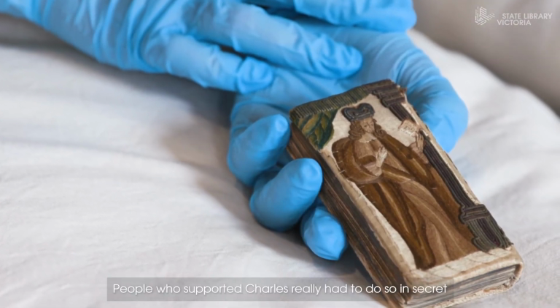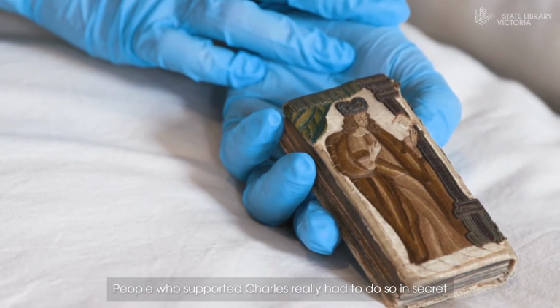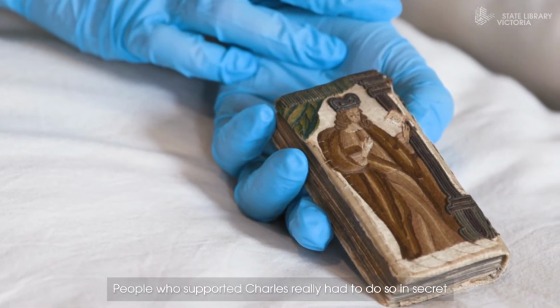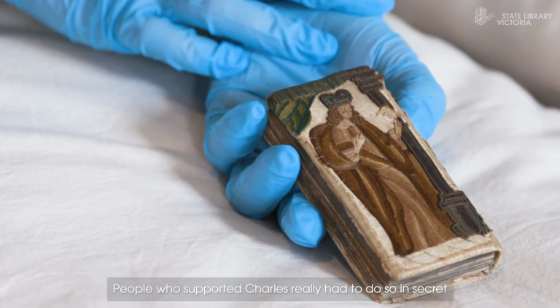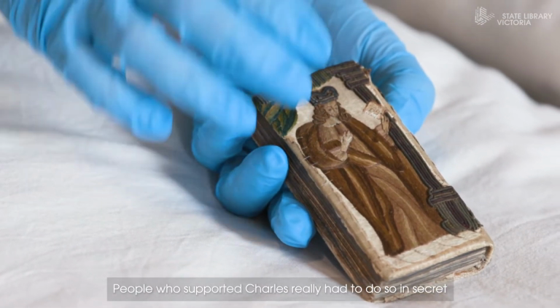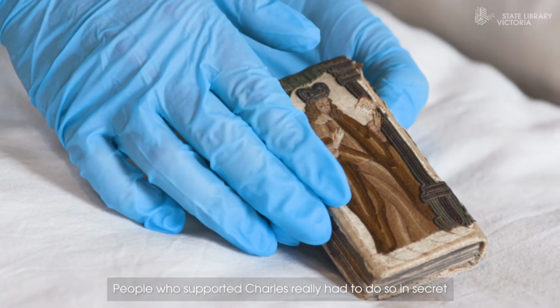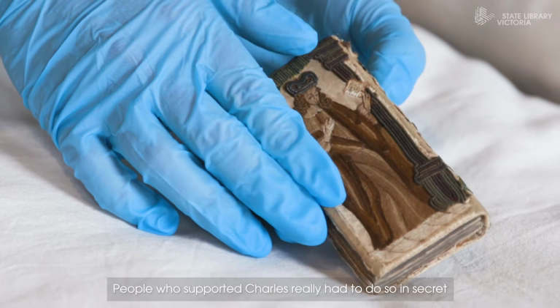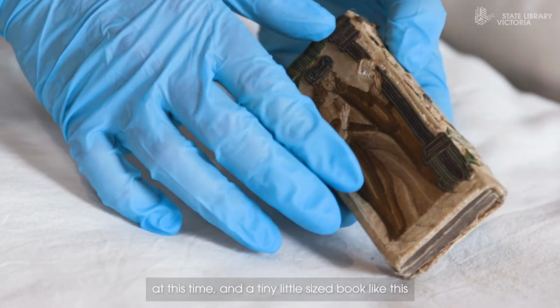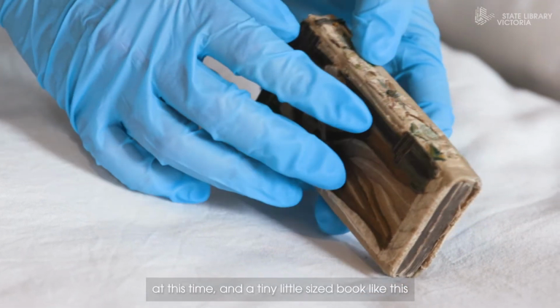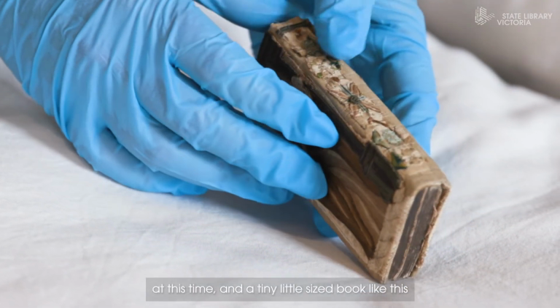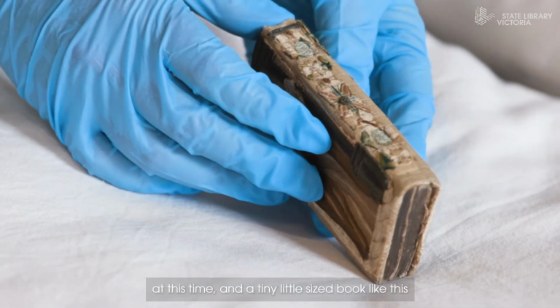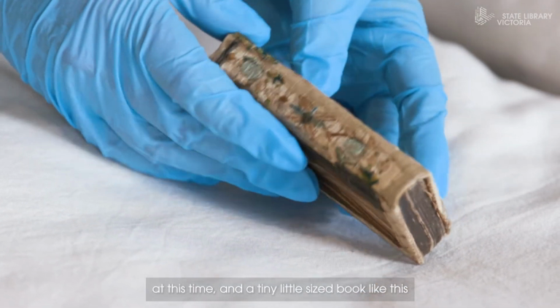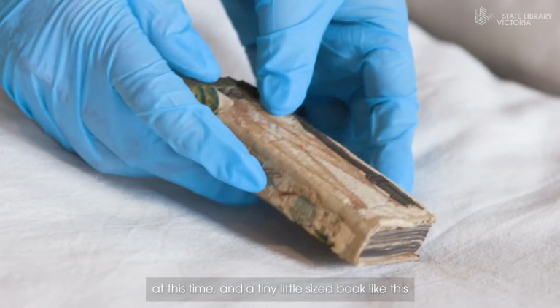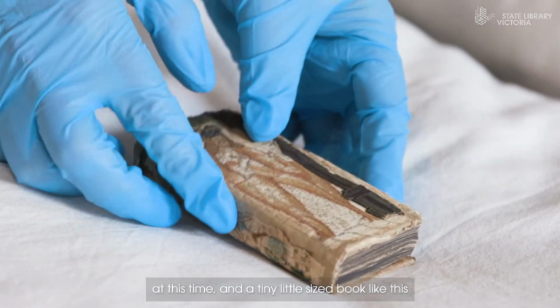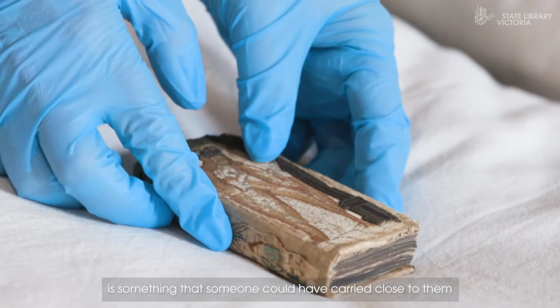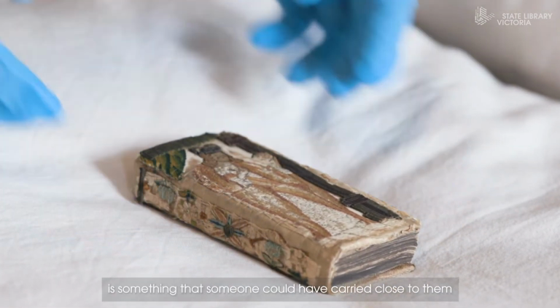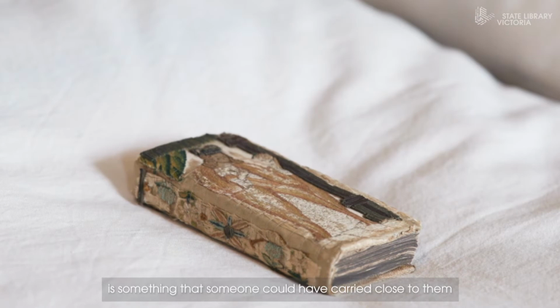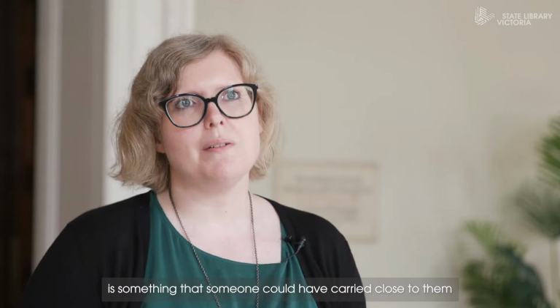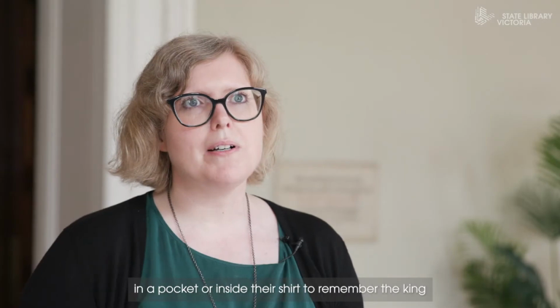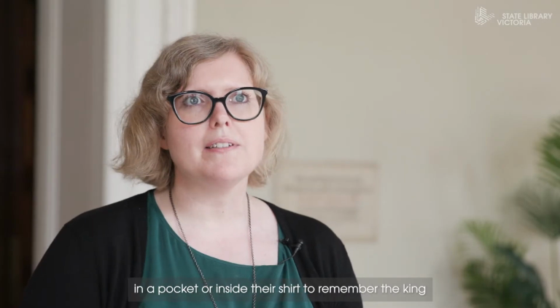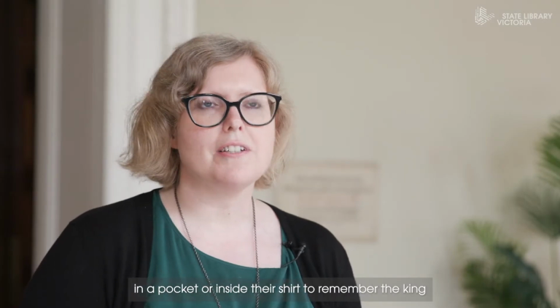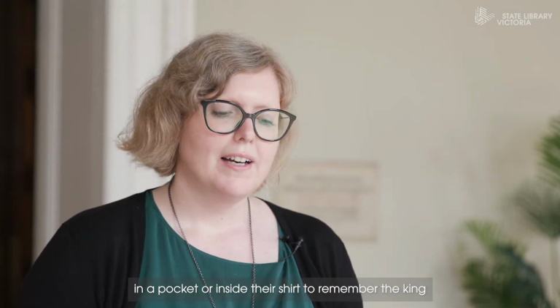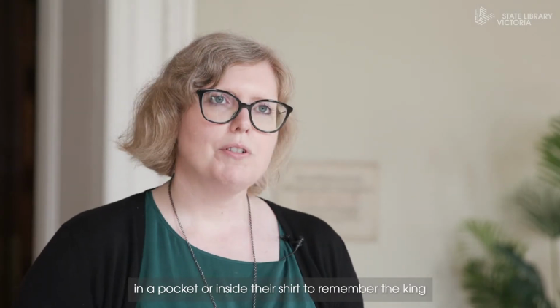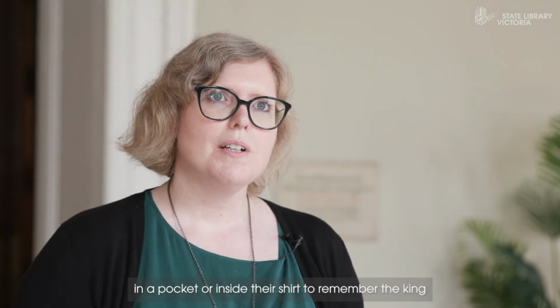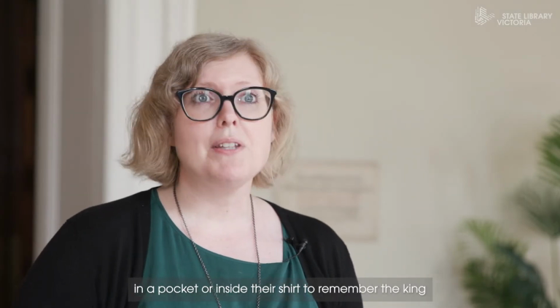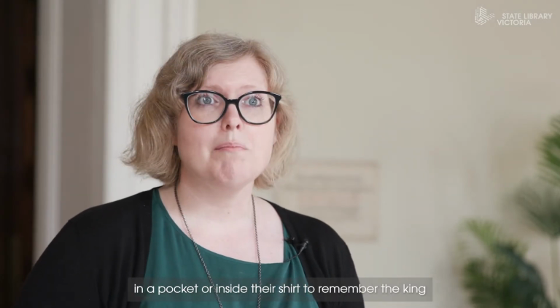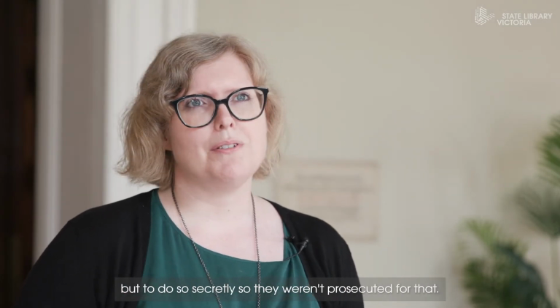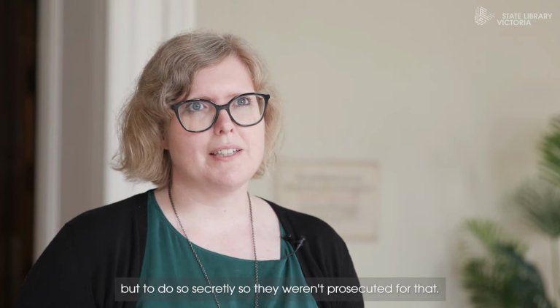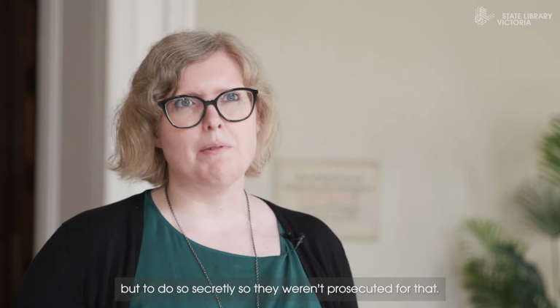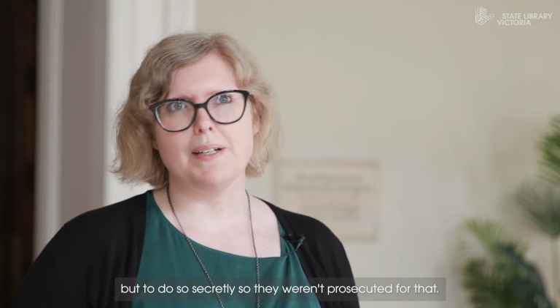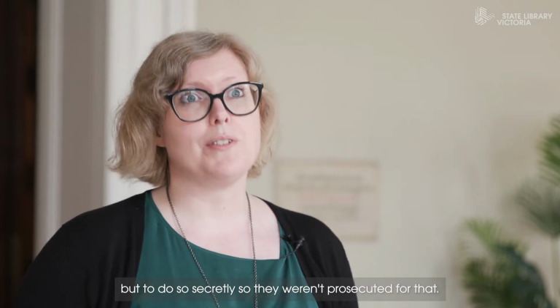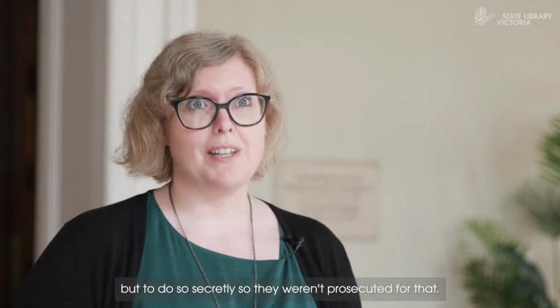People who supported Charles really had to do so in secret at this time, and a tiny little sized book like this was something that someone could have carried close to them in a pocket or inside their shirt, to remember the King but to do so secretly so they weren't prosecuted for that.